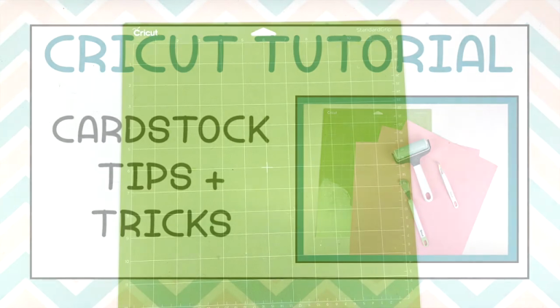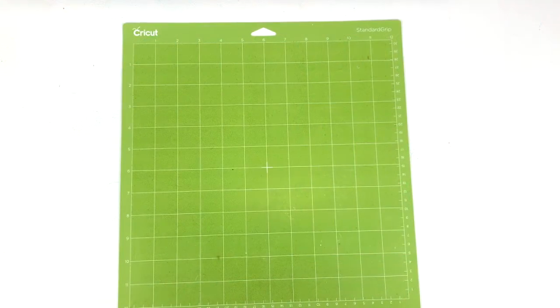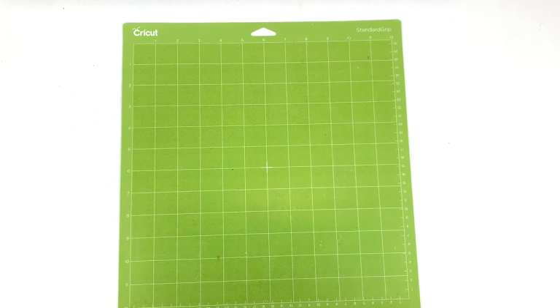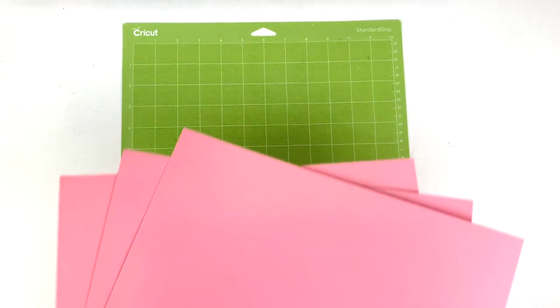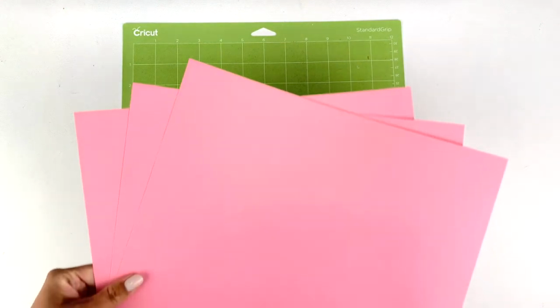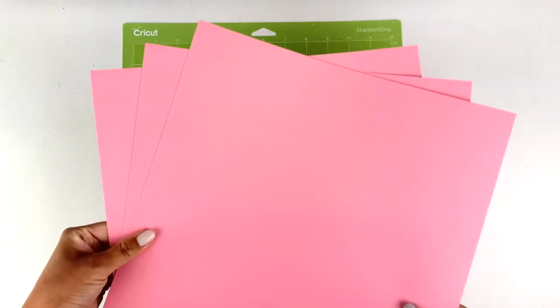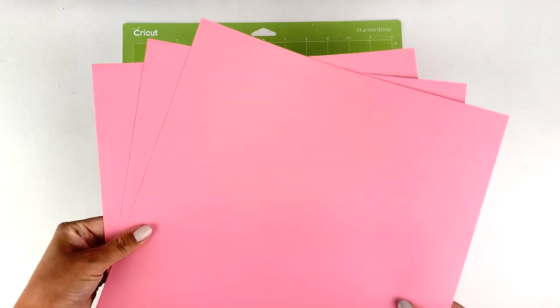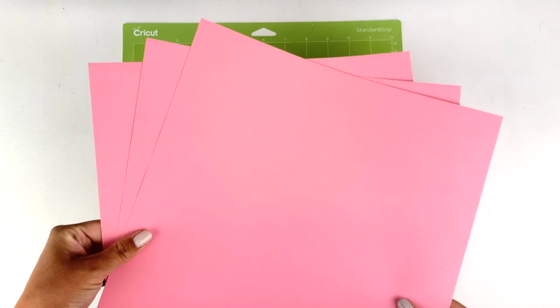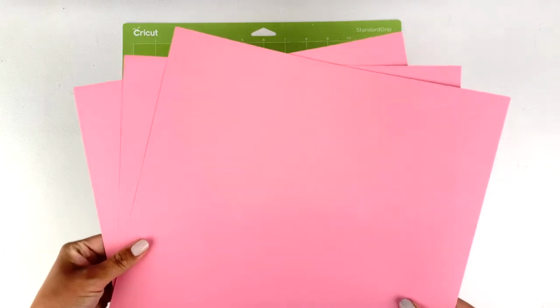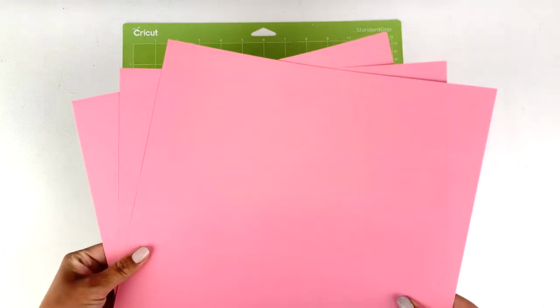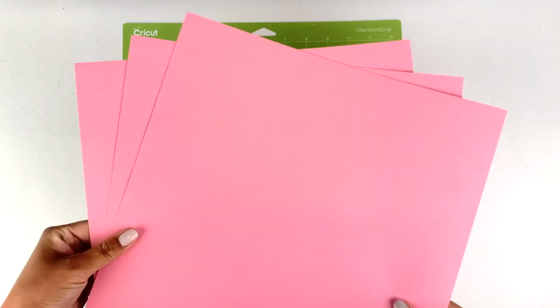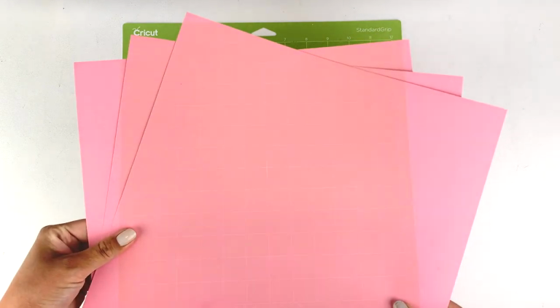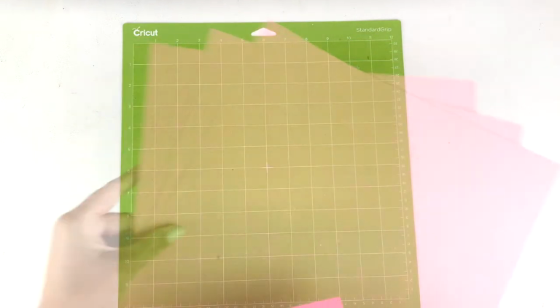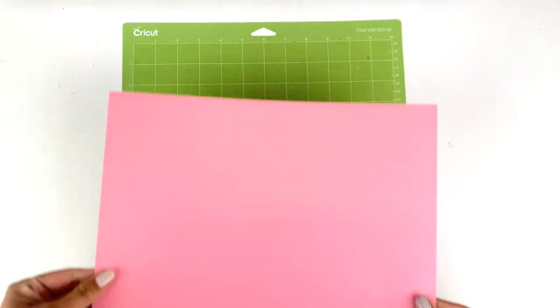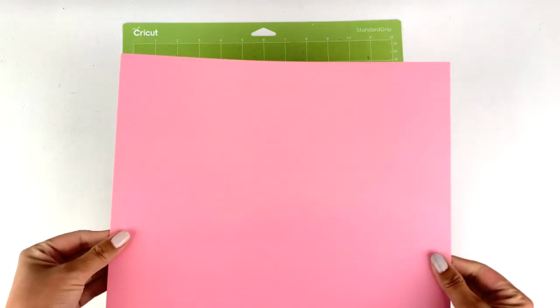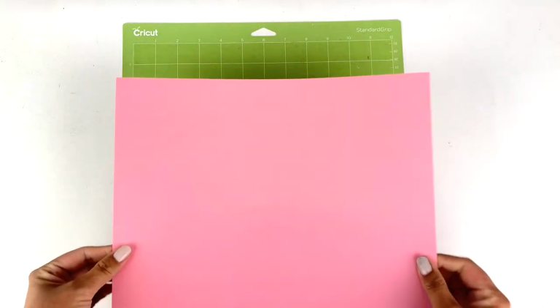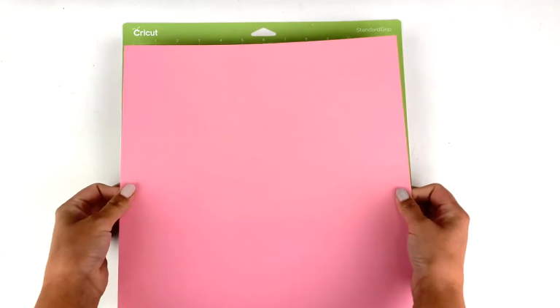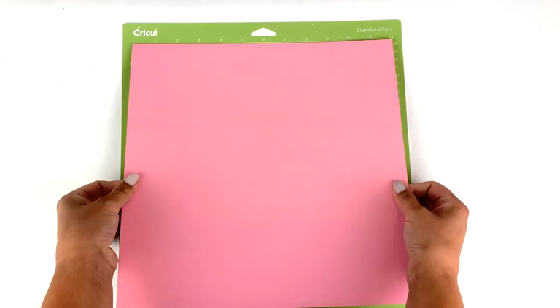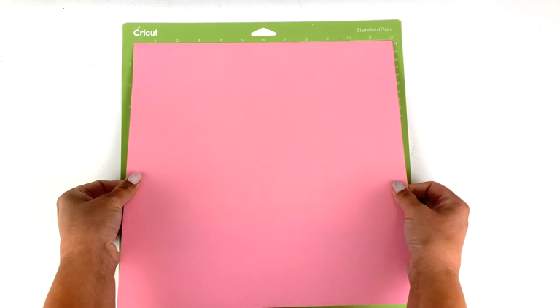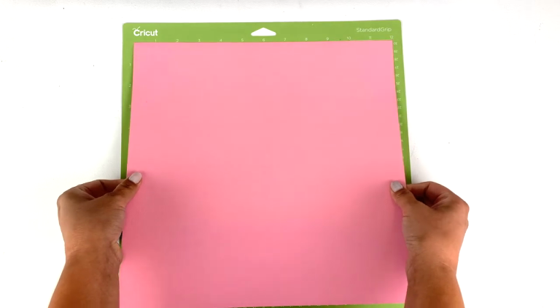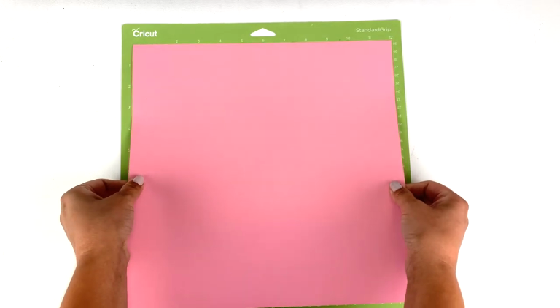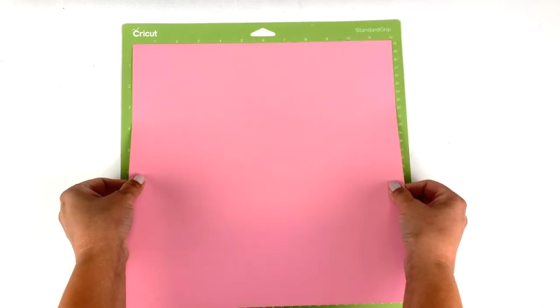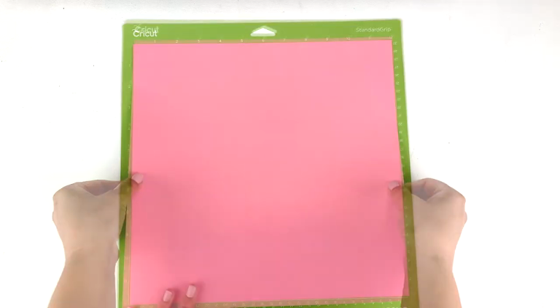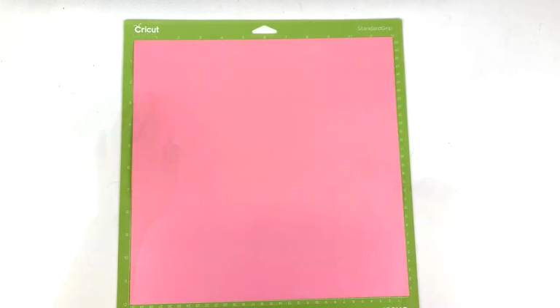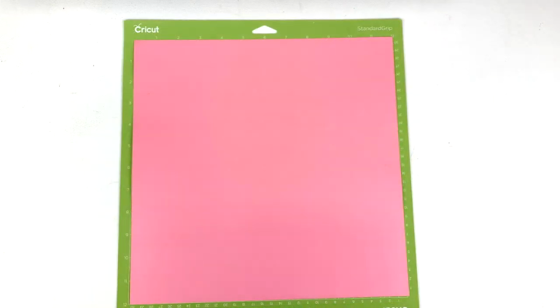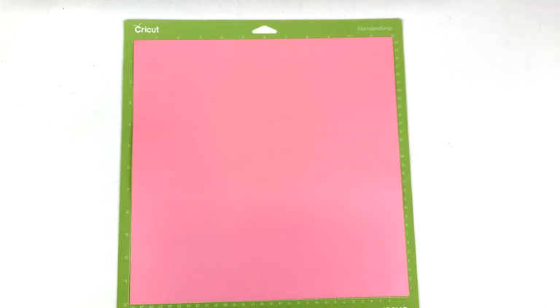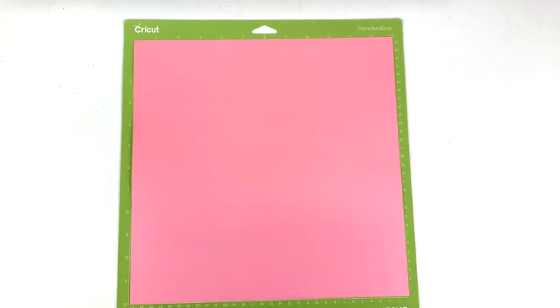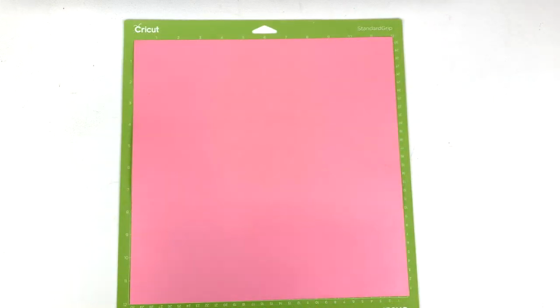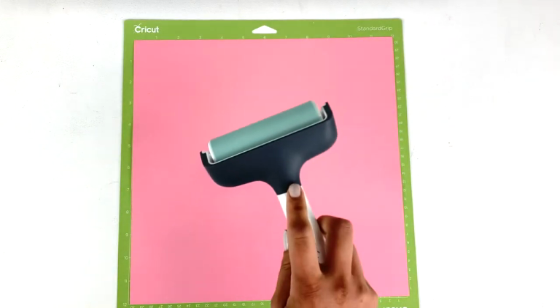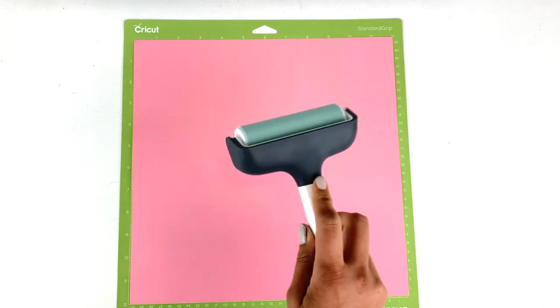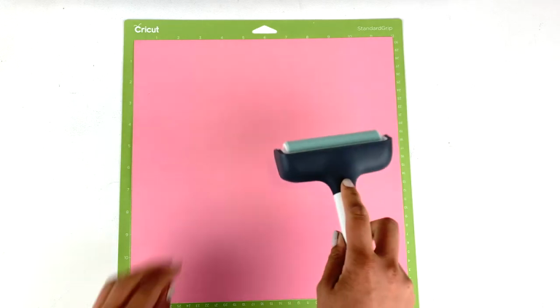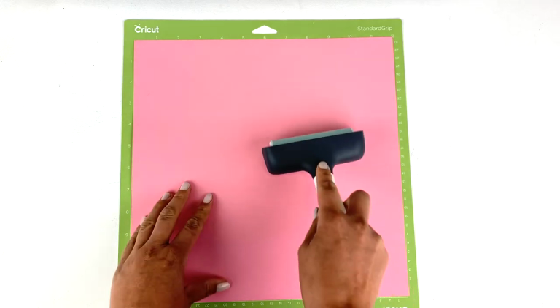To make this project you will need three pieces of medium or heavyweight cardstock. I have sized the project to be 11 inches so we can just use three whole pieces of cardstock without even needing to trim them. Line your cardstock on the mat and stick it down really well with a brayer if you have one.